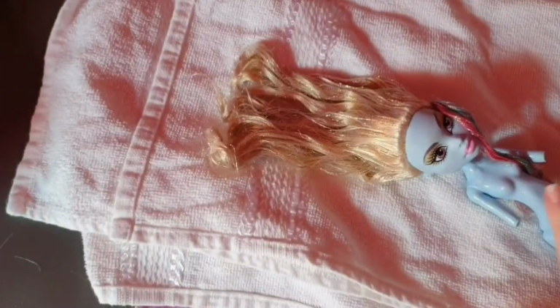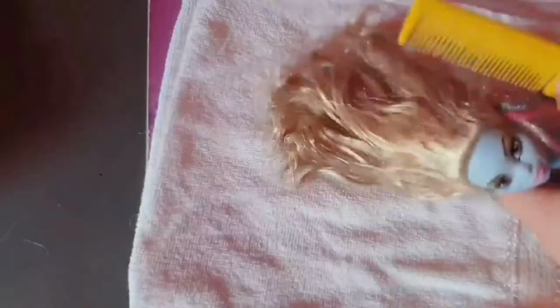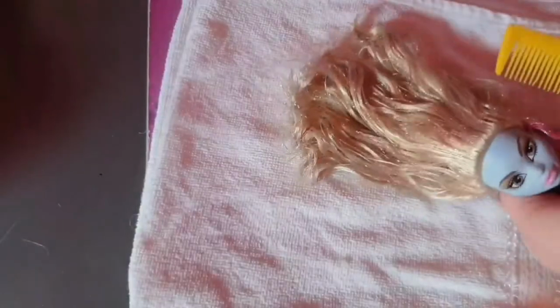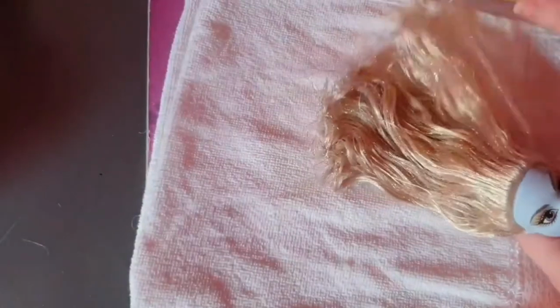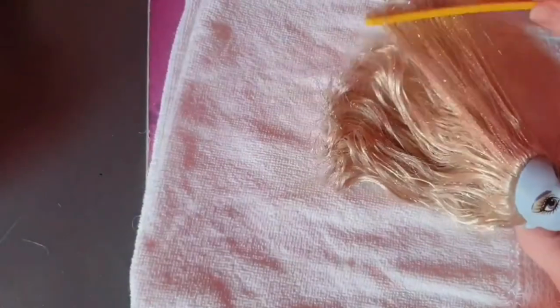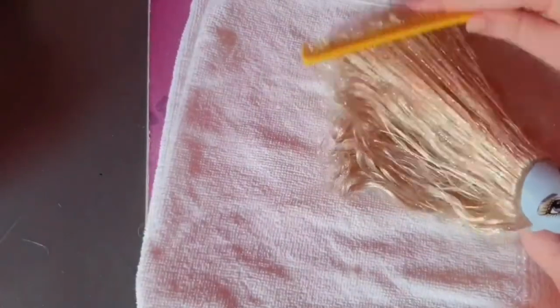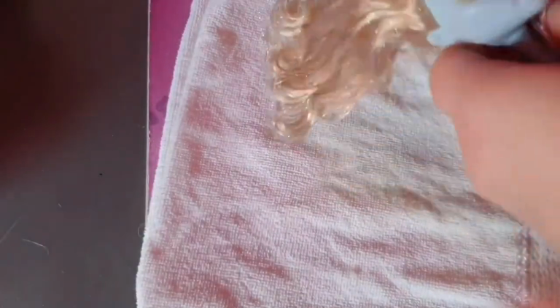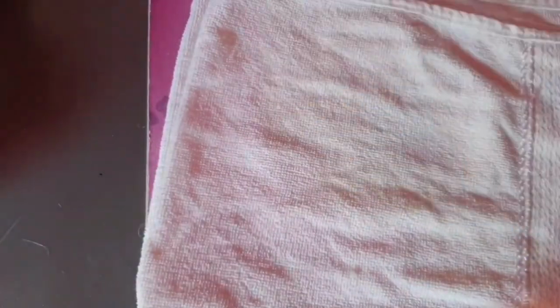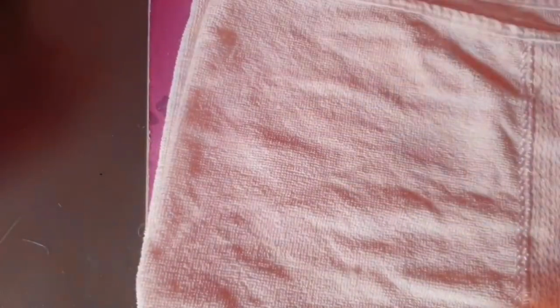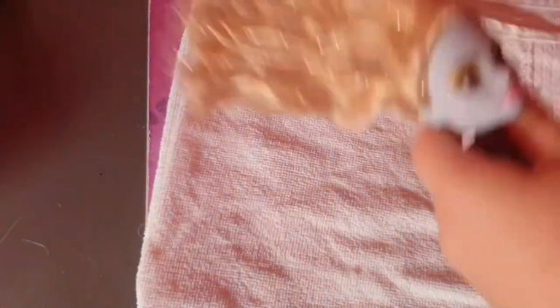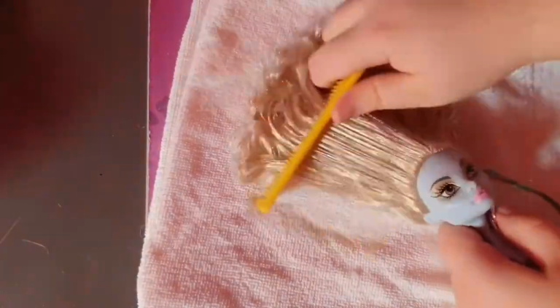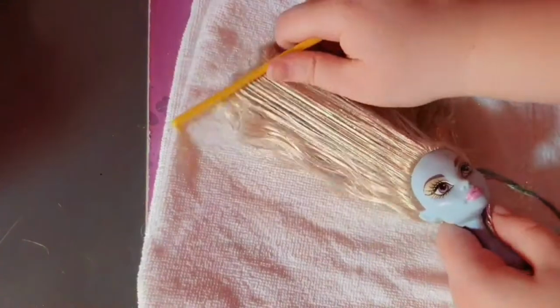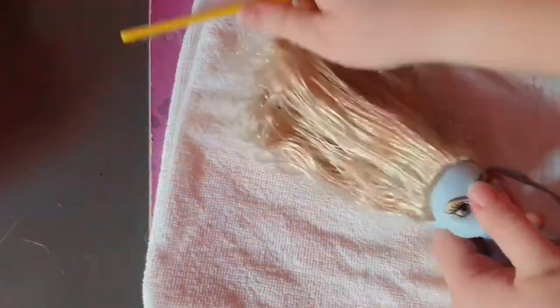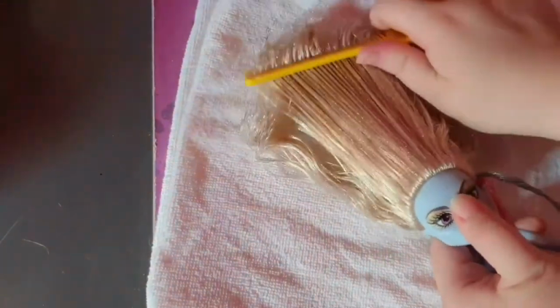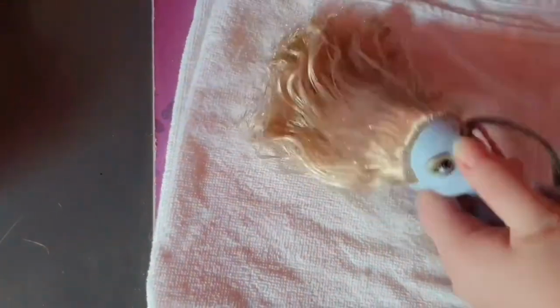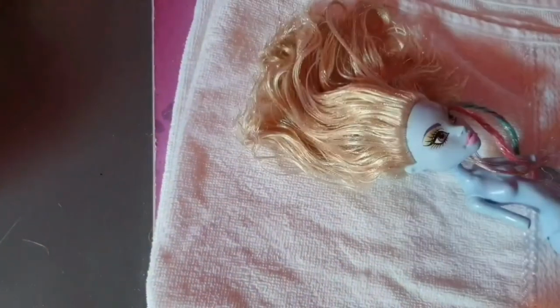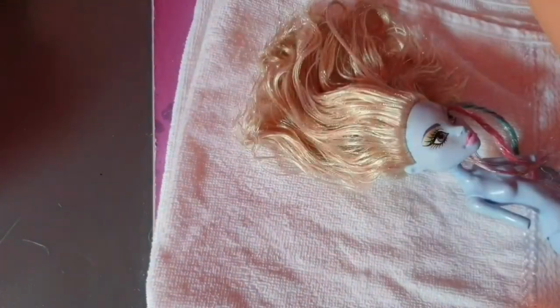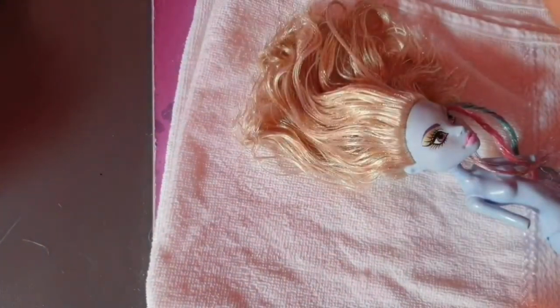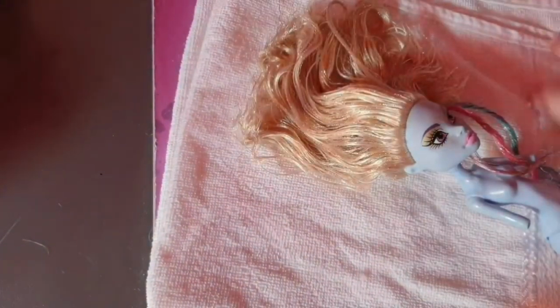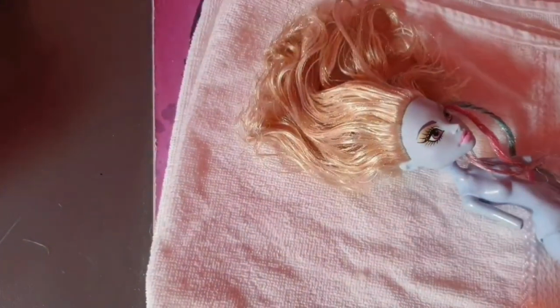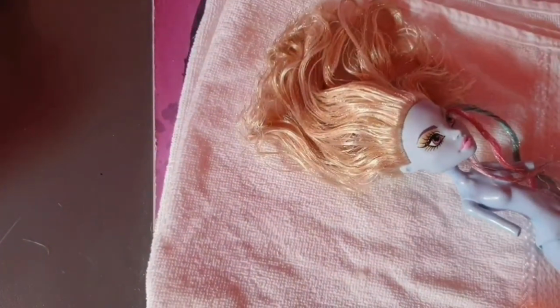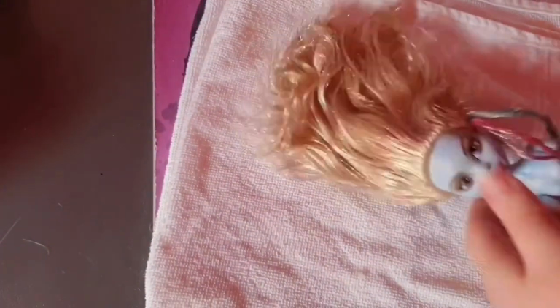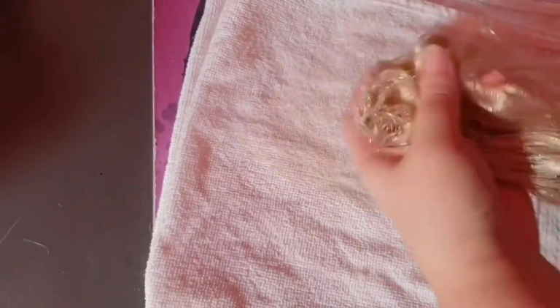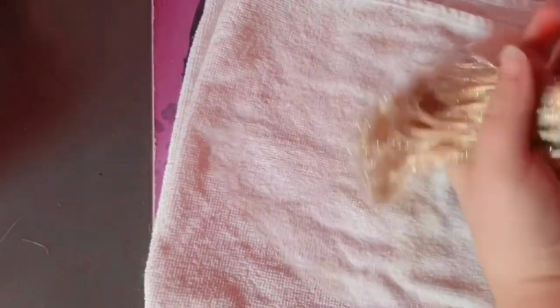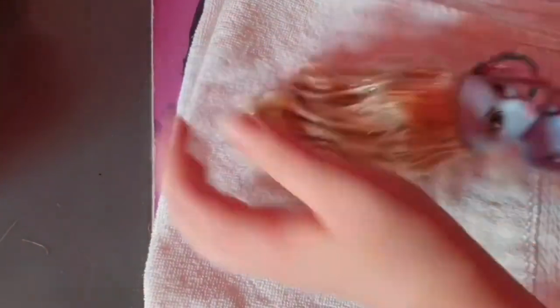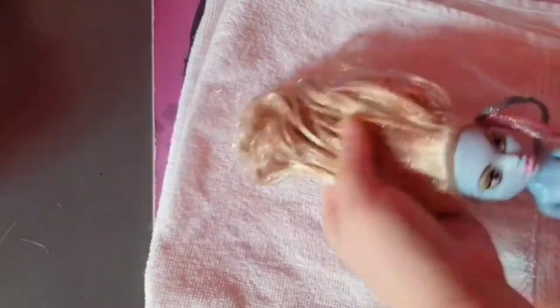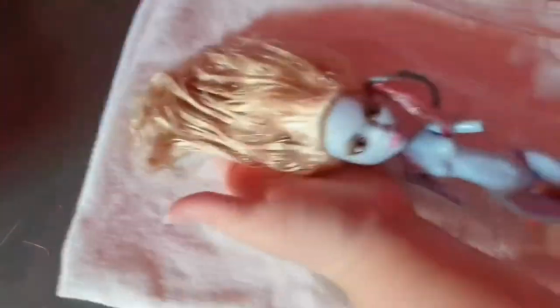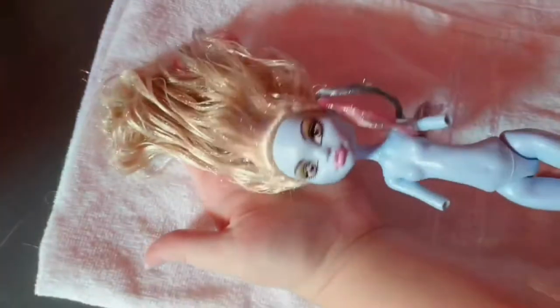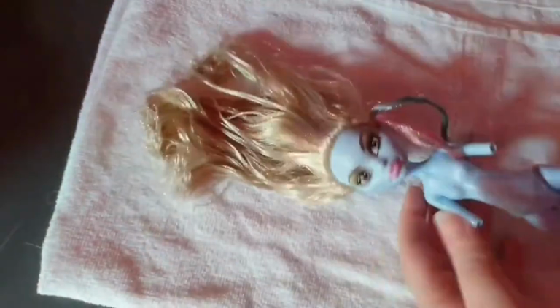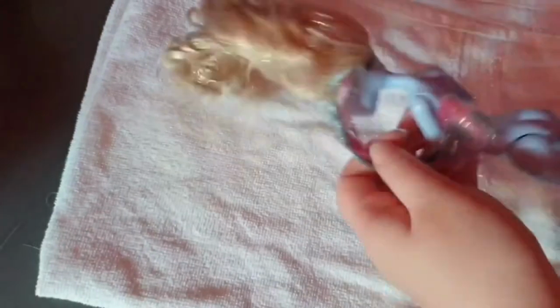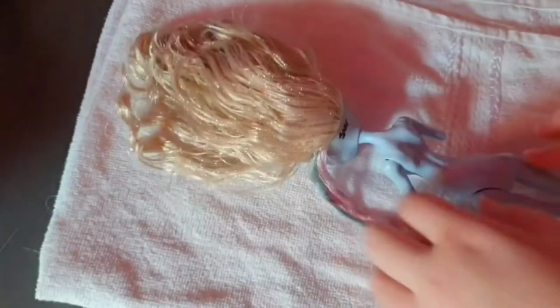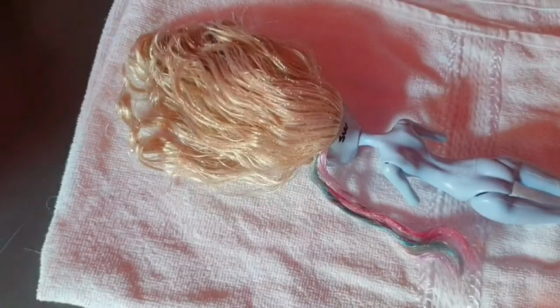And after I finish washing her hair, I can brush her hair again, and use the baby powder again, because I feel her hair is still a little bit sticky.